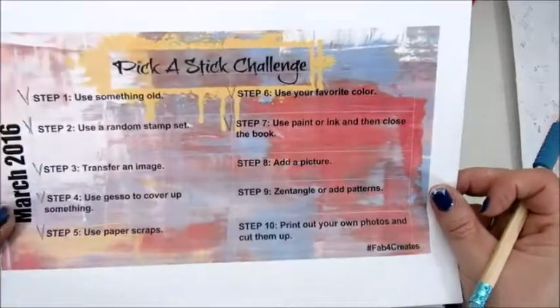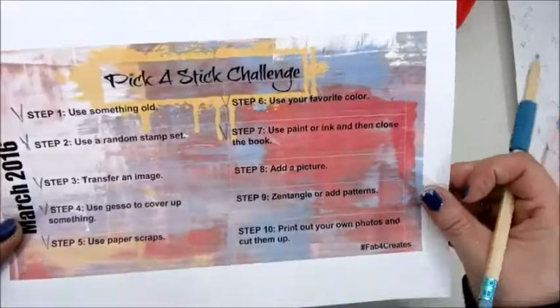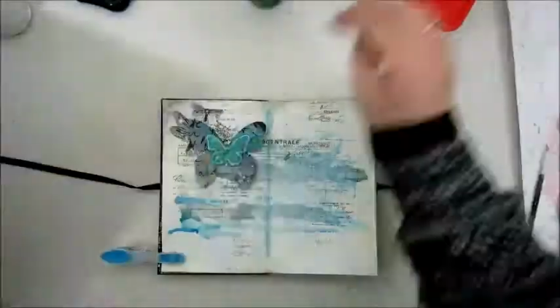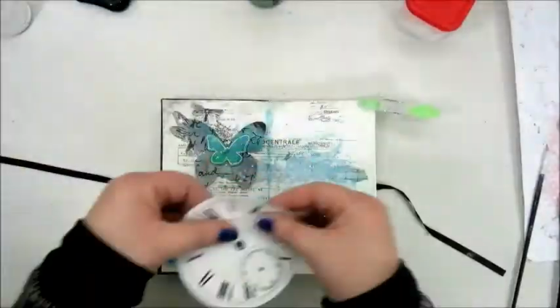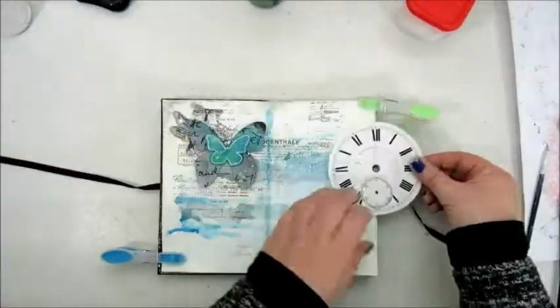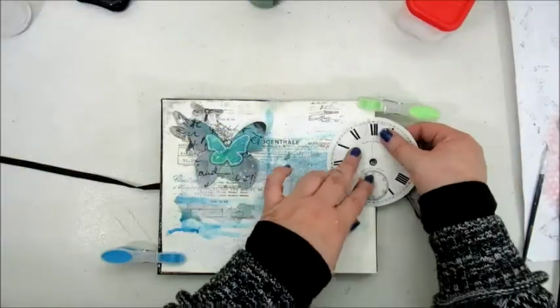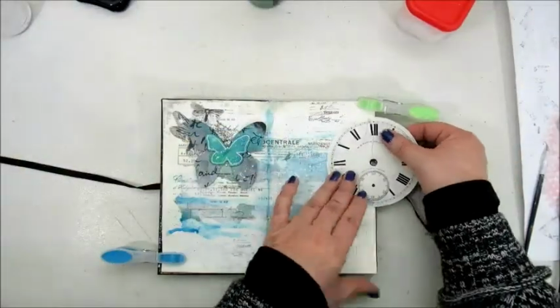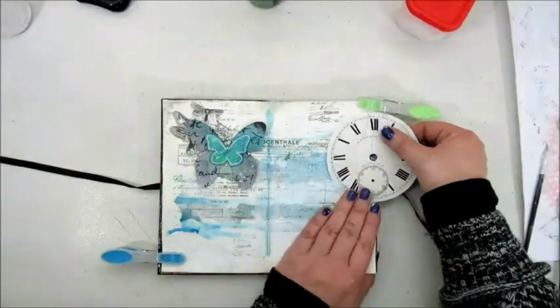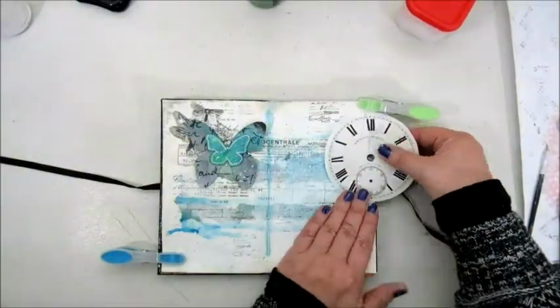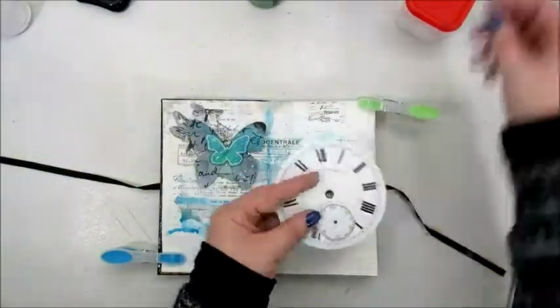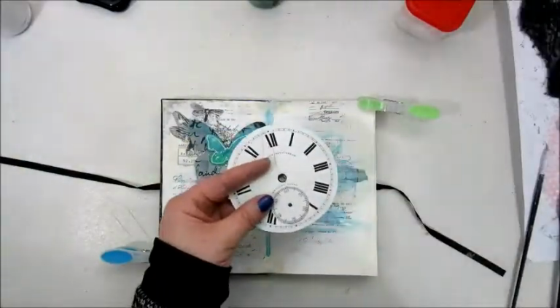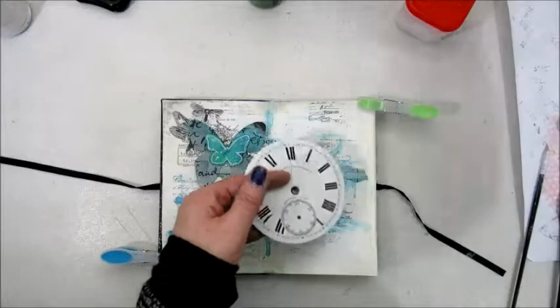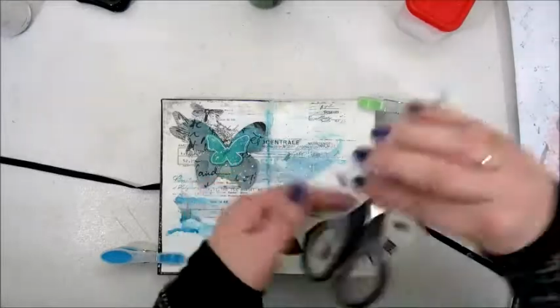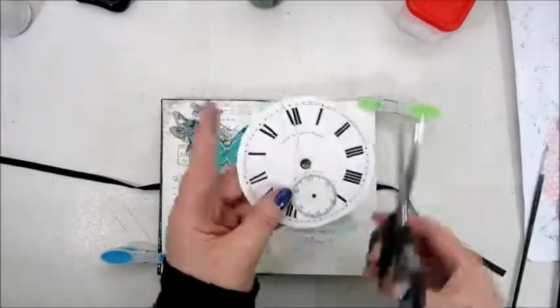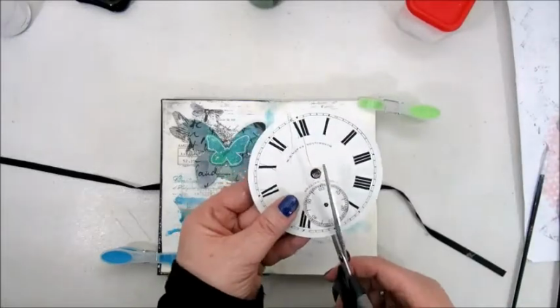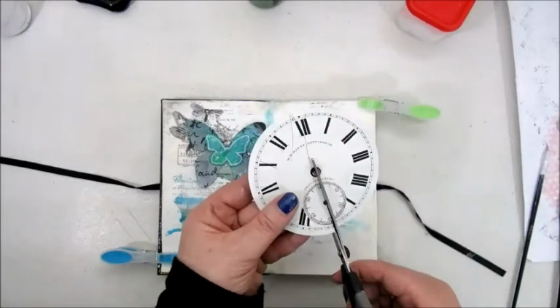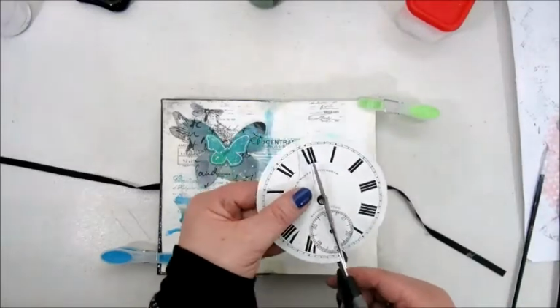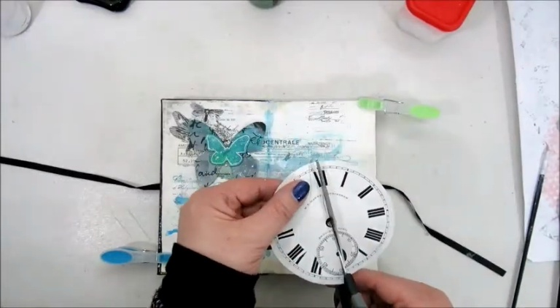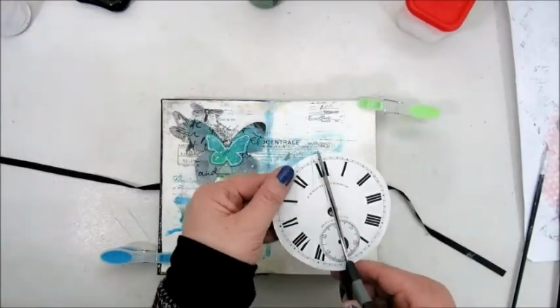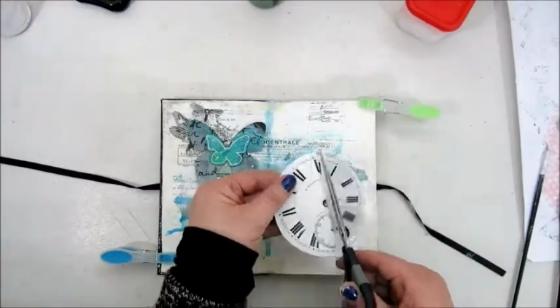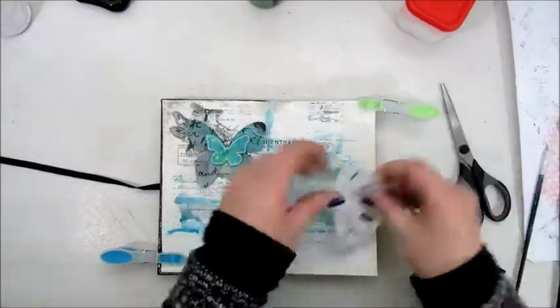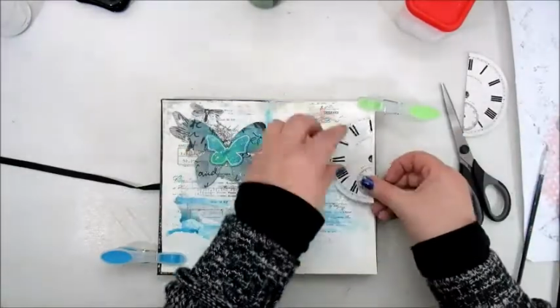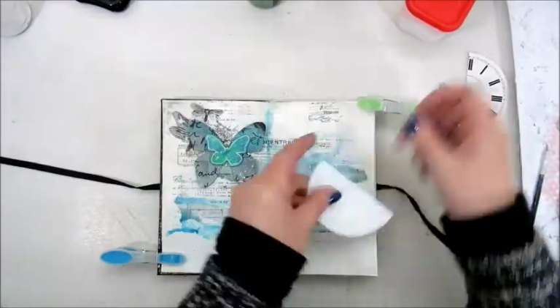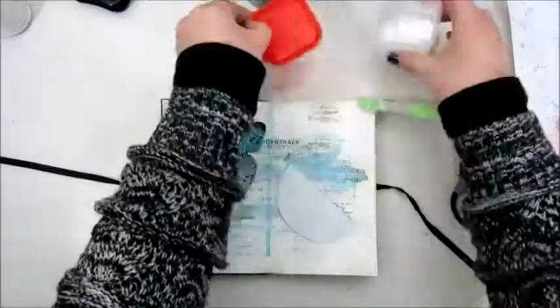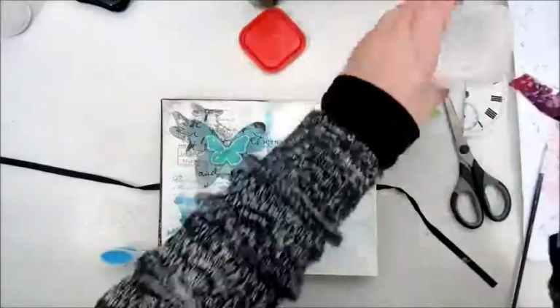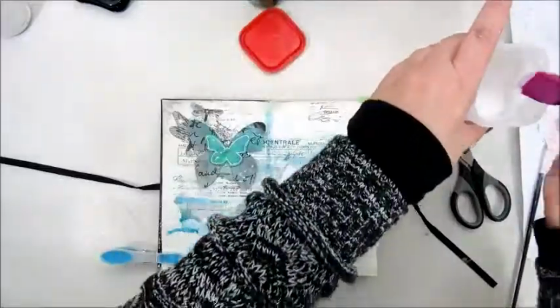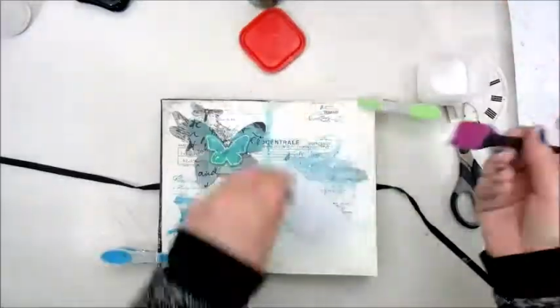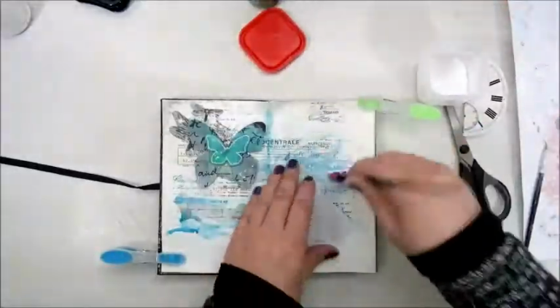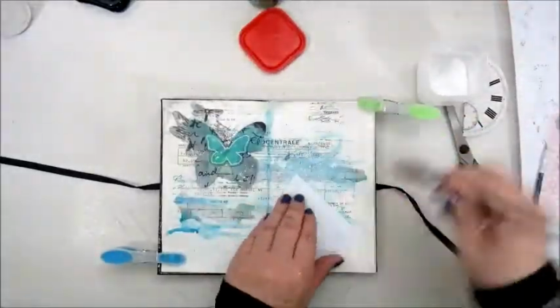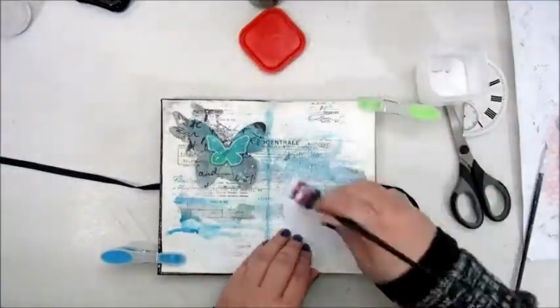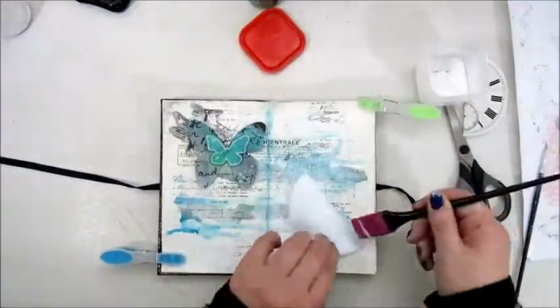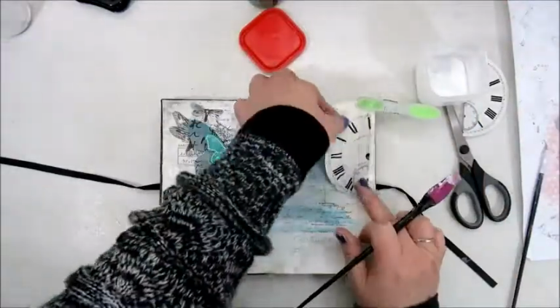Then step eight: add a picture. This is an image of a clock, and I'm cutting that in half and gluing it down with Mod Podge.